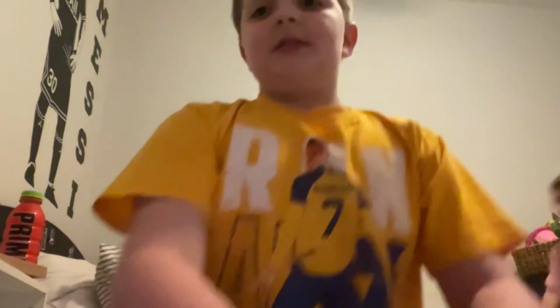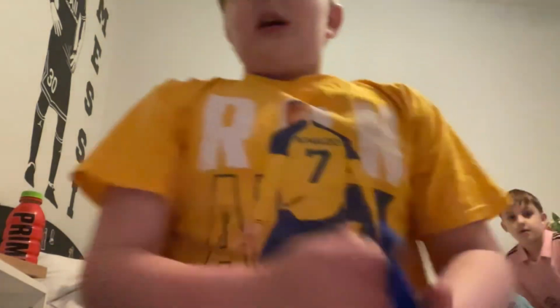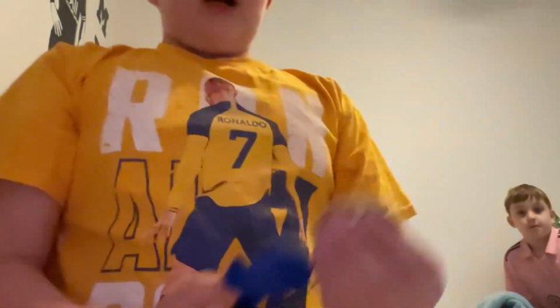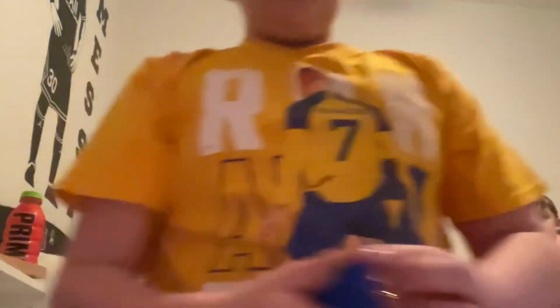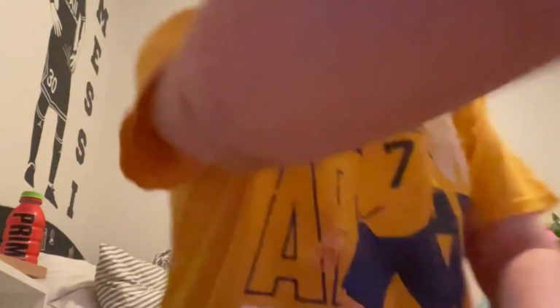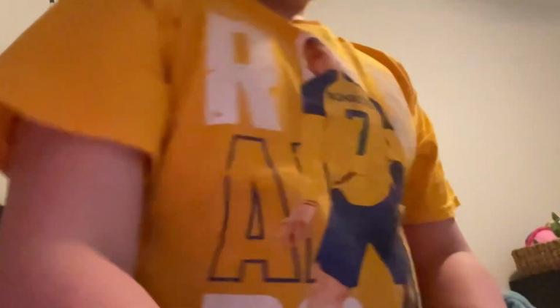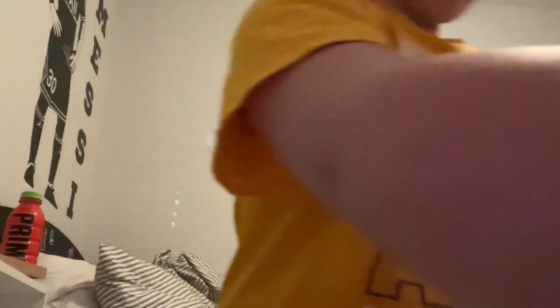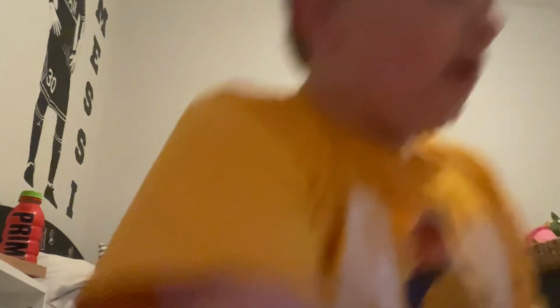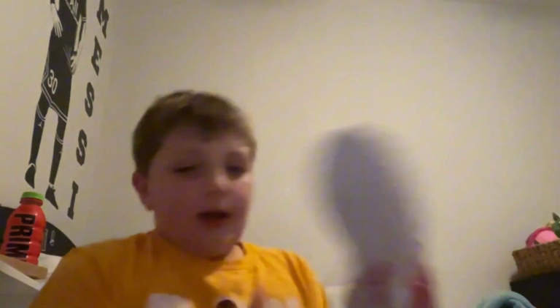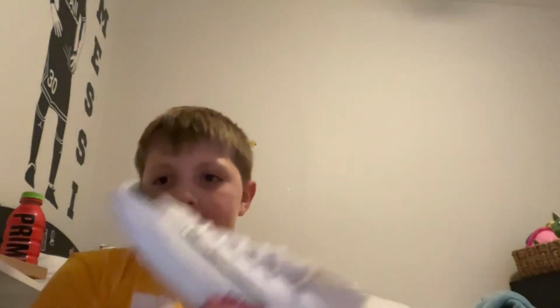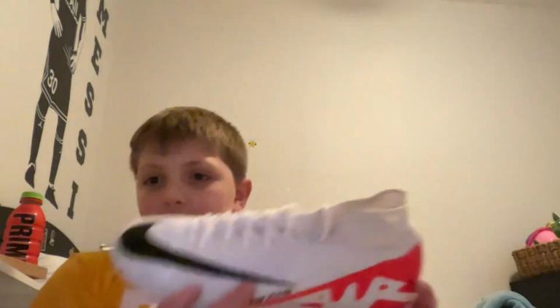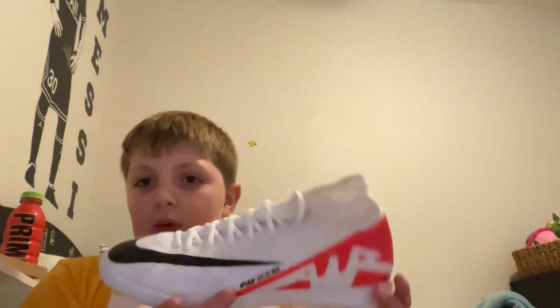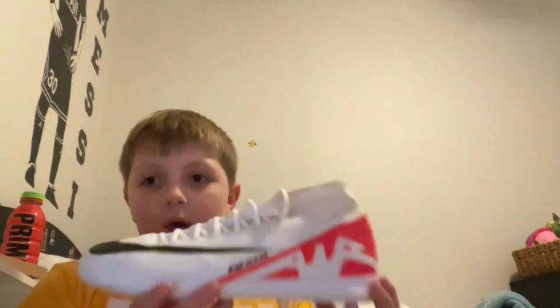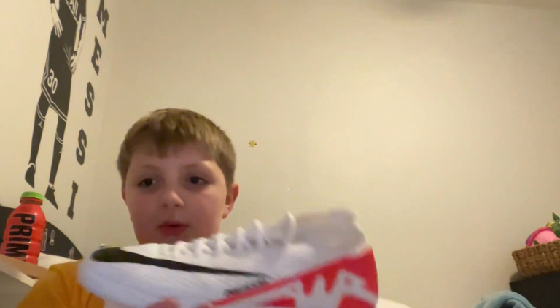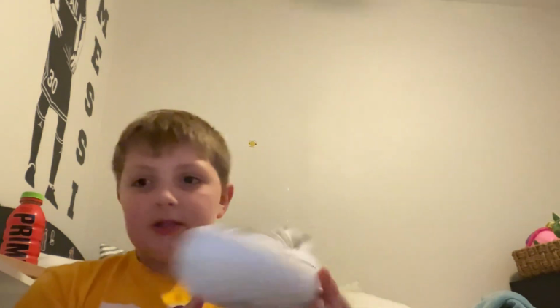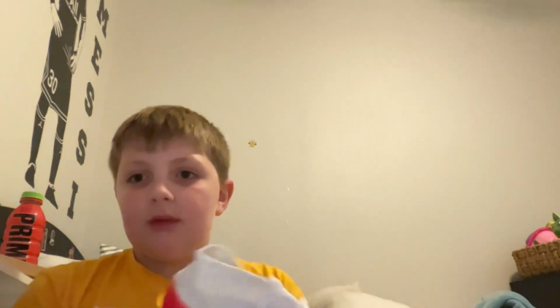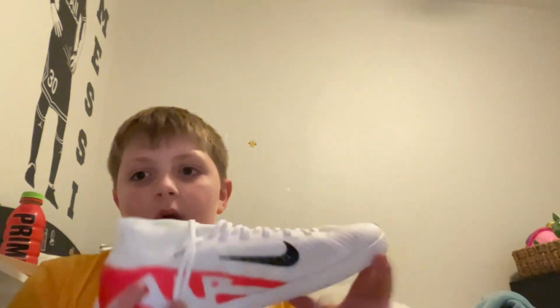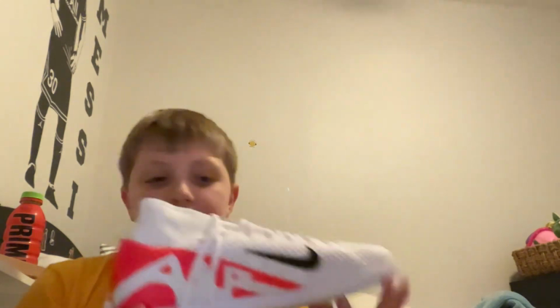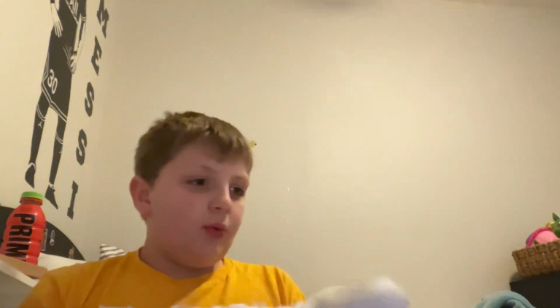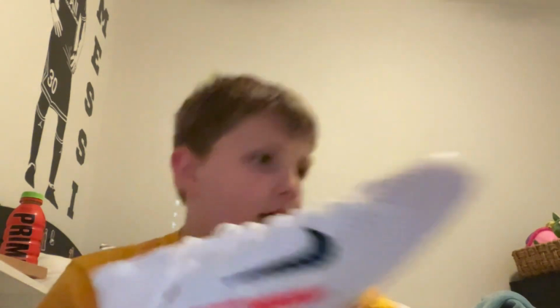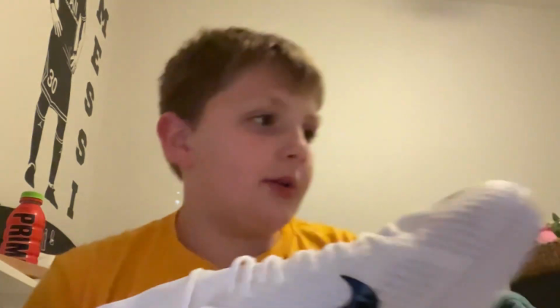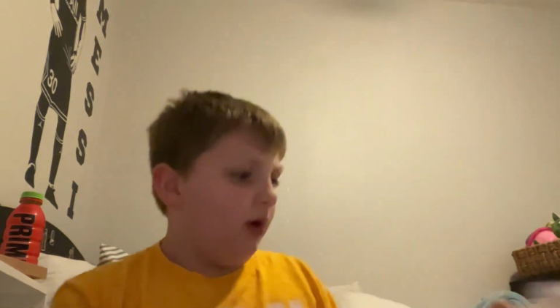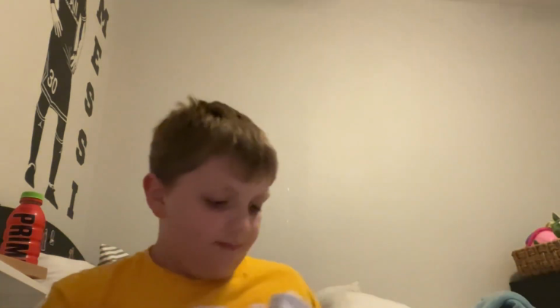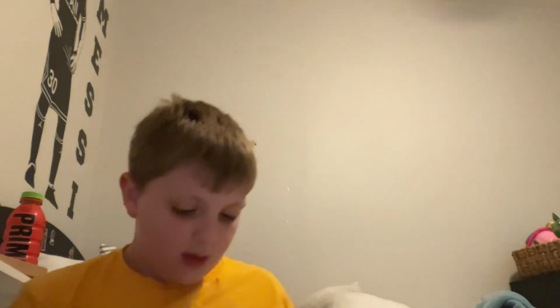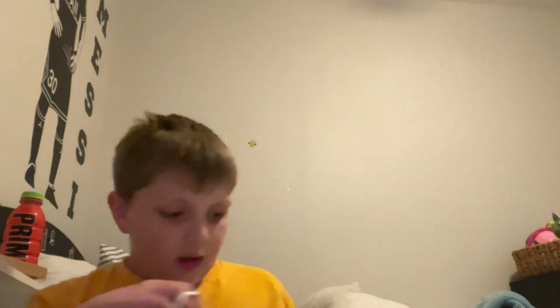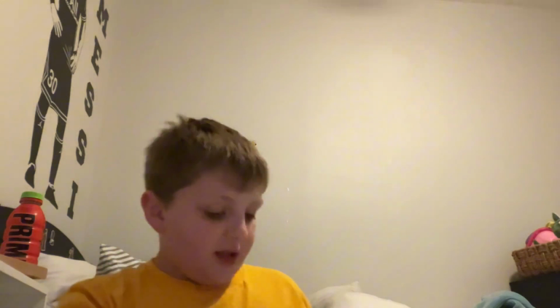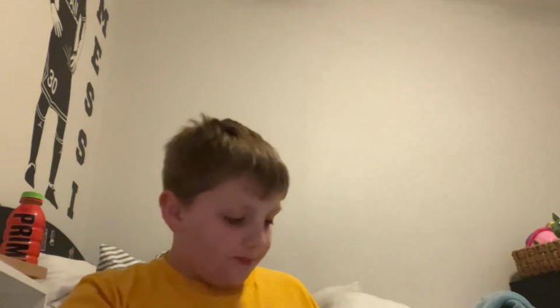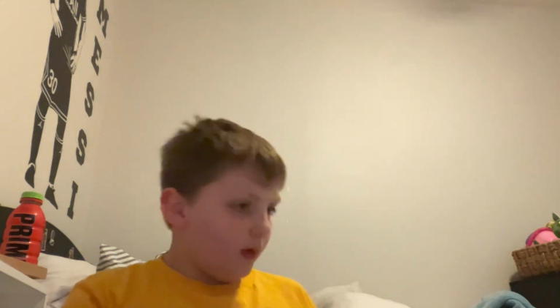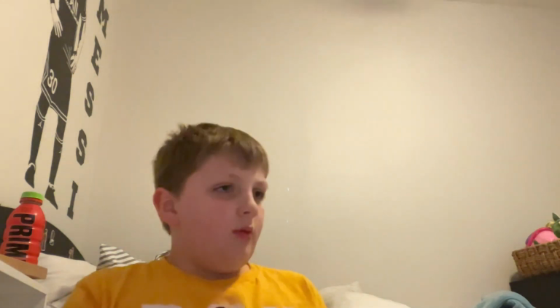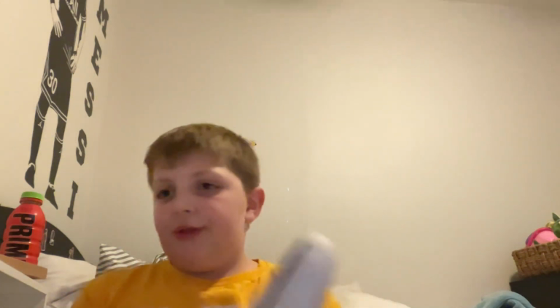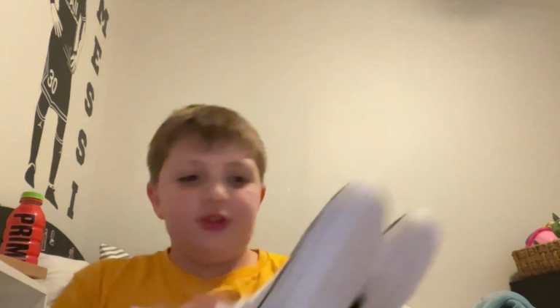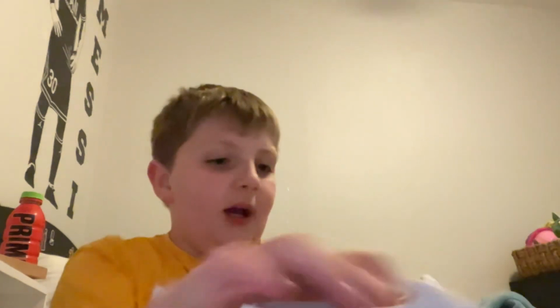Hey guys, I just got some new indoor cleats today, and they are the new Rinaldo cleats. So we were at the mall earlier today — we literally just got back.